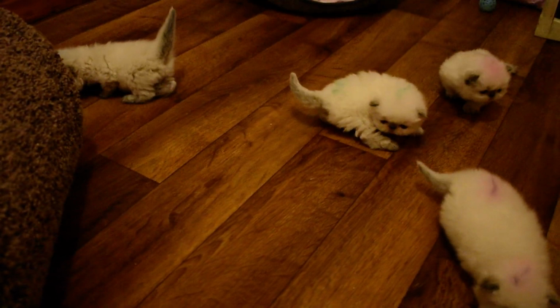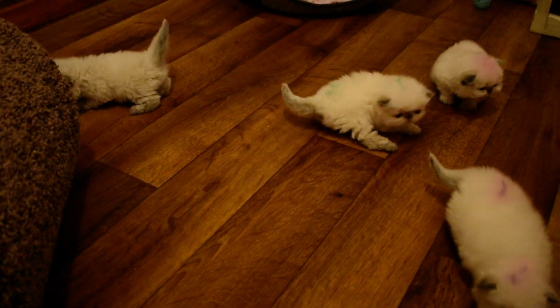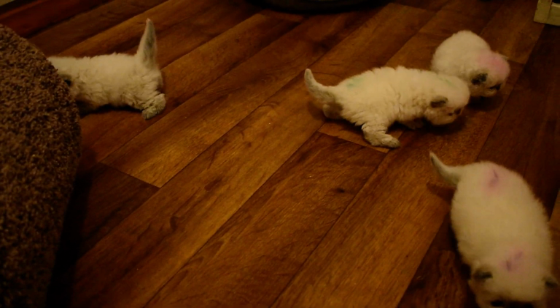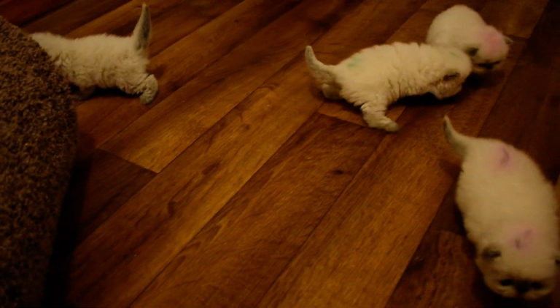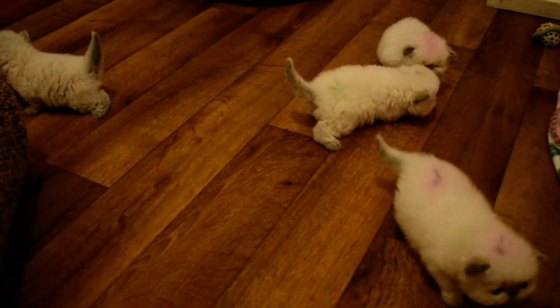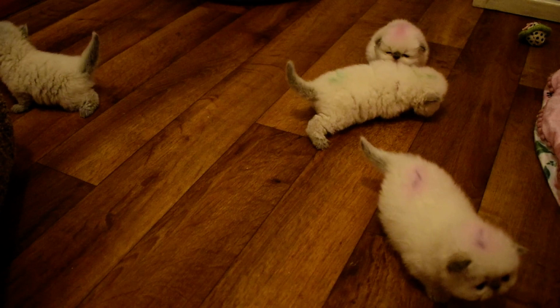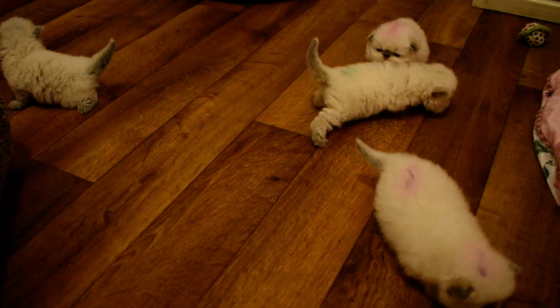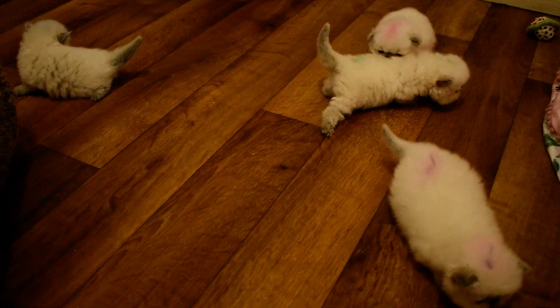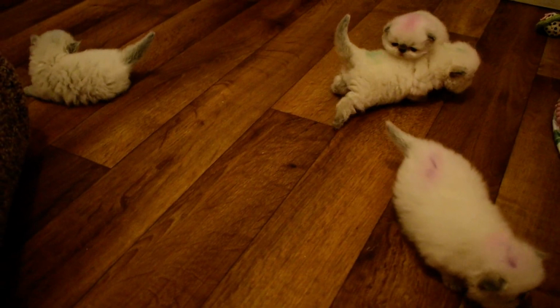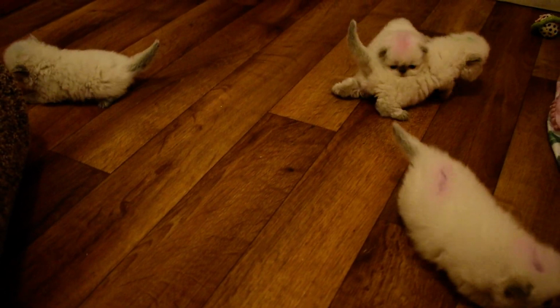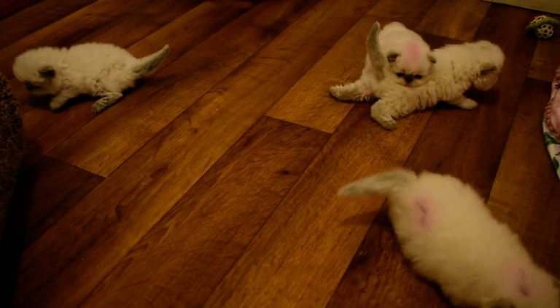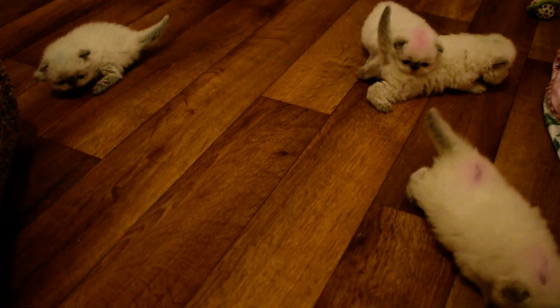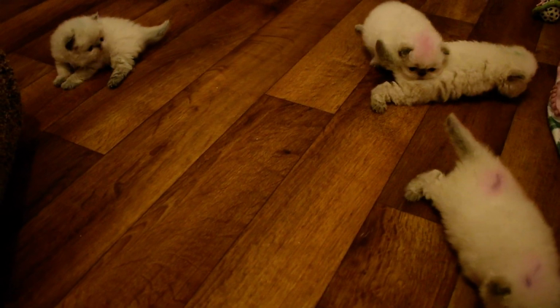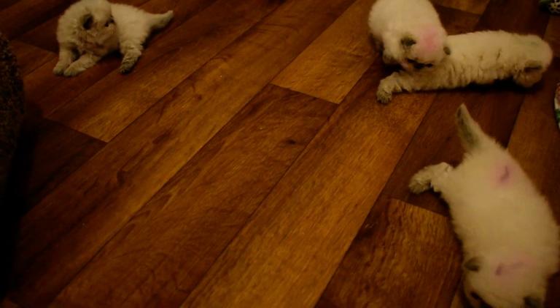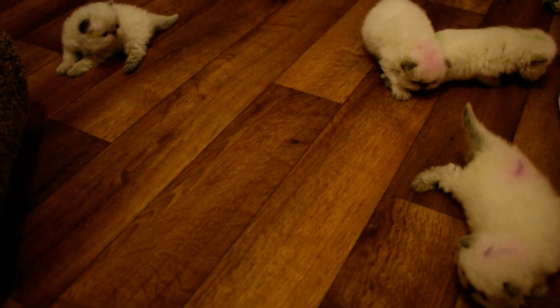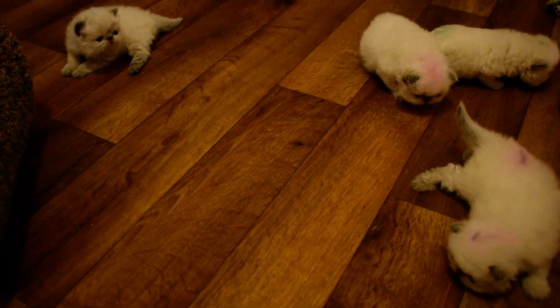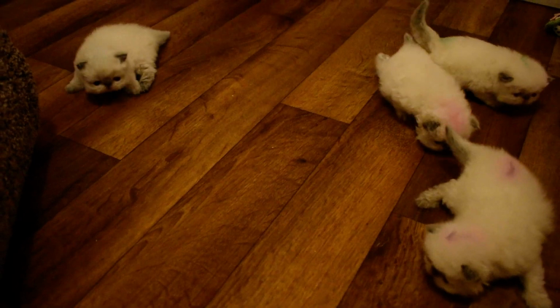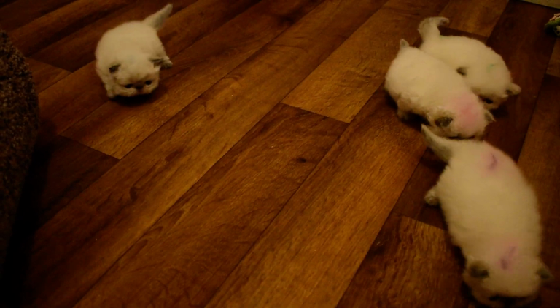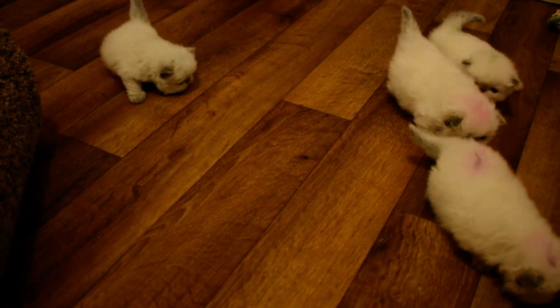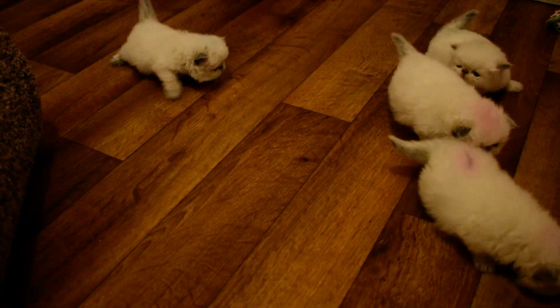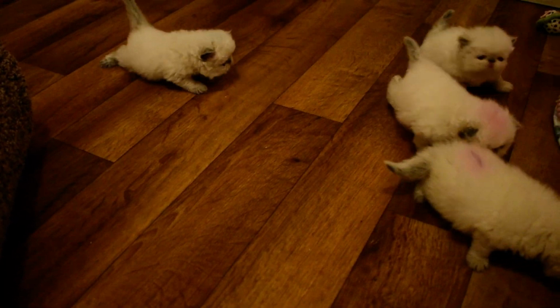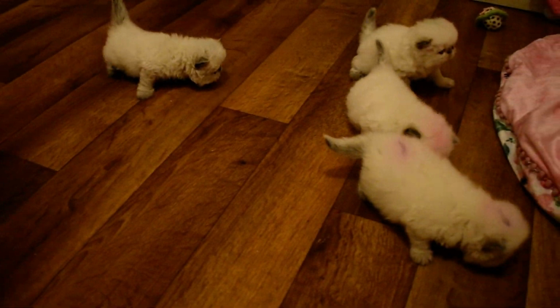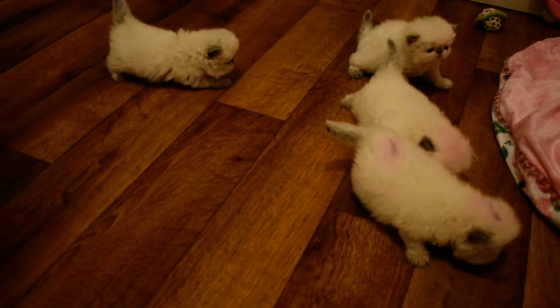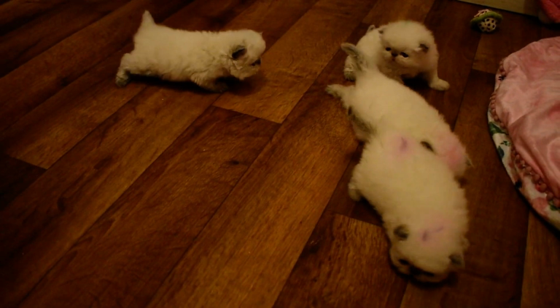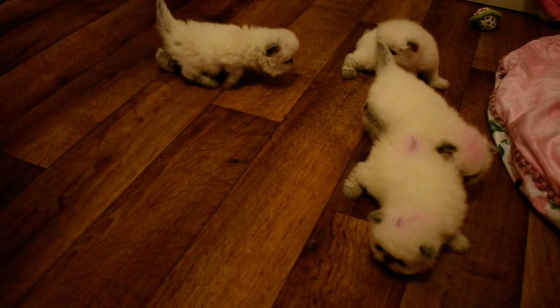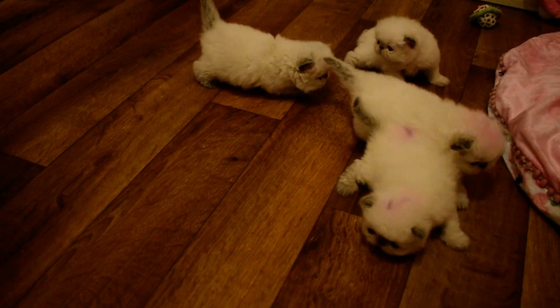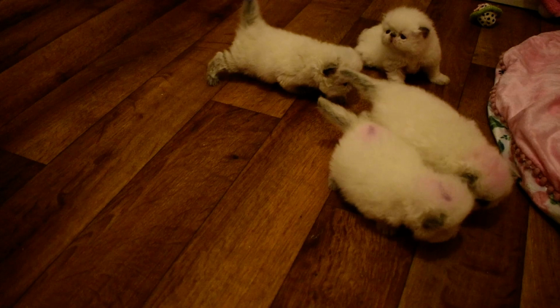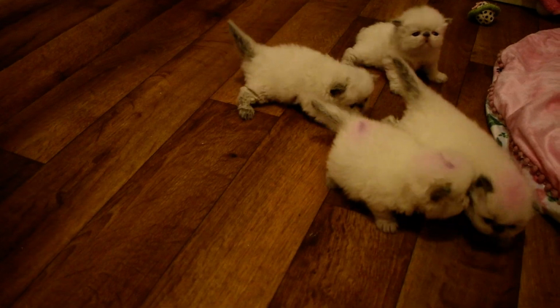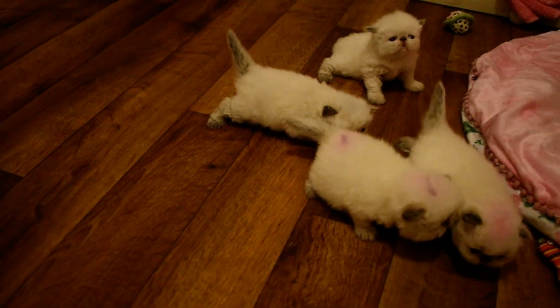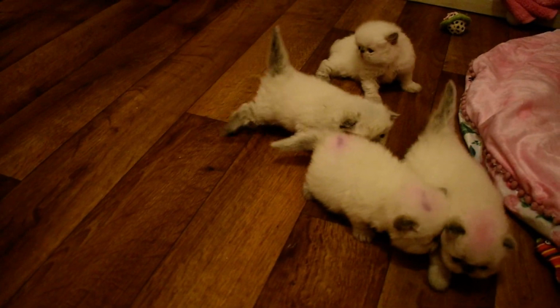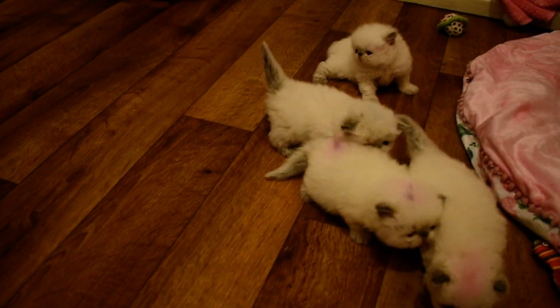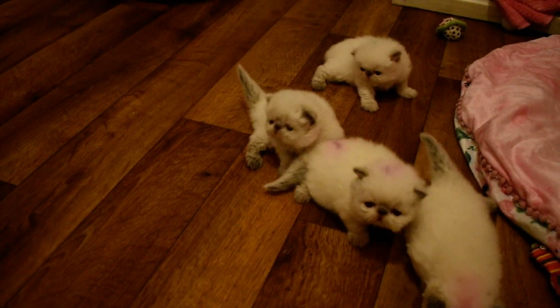They just started day 19 and they're doing really well. They've been walking for a while now. Larkspur is known for very, very smart kittens, so I'm not shocked. We'll probably even start weaning them early.